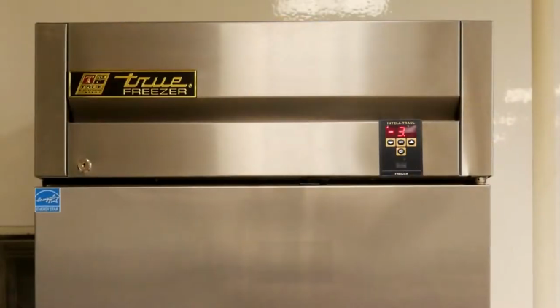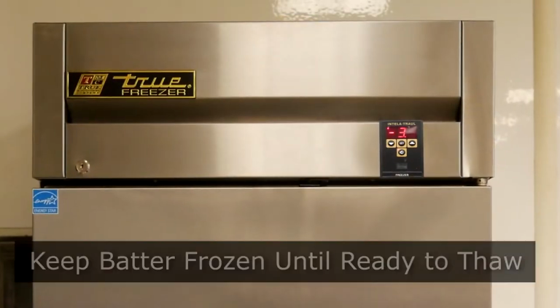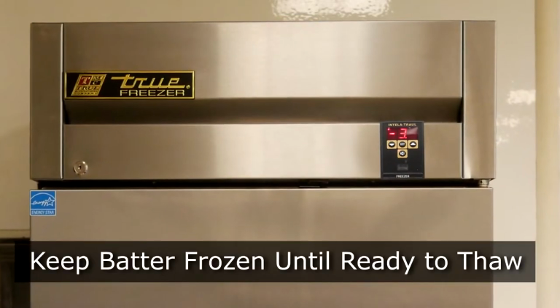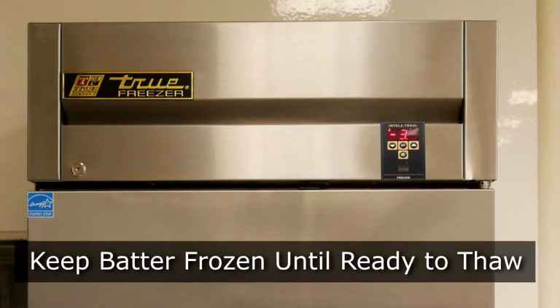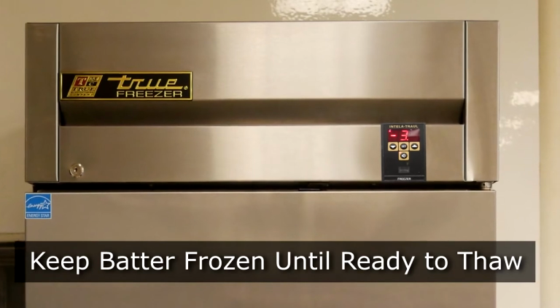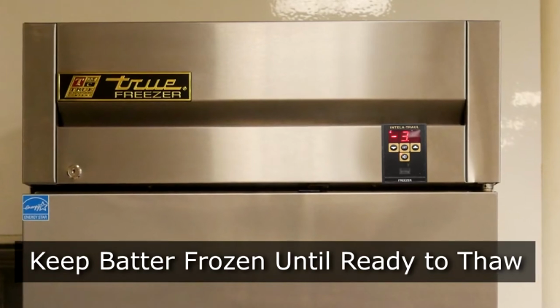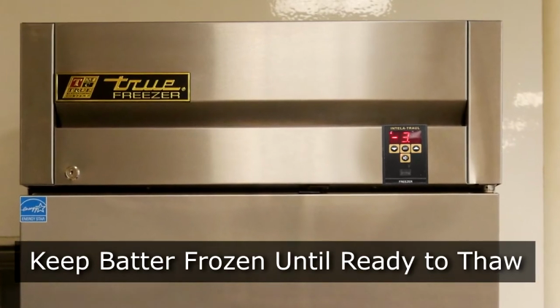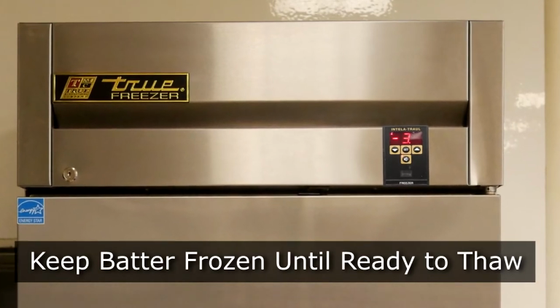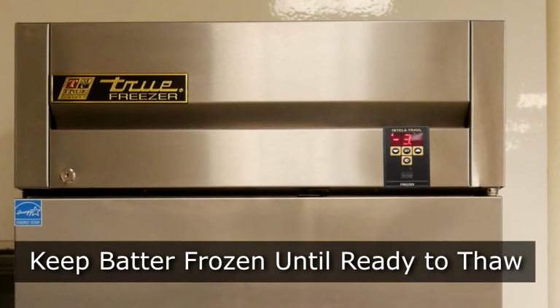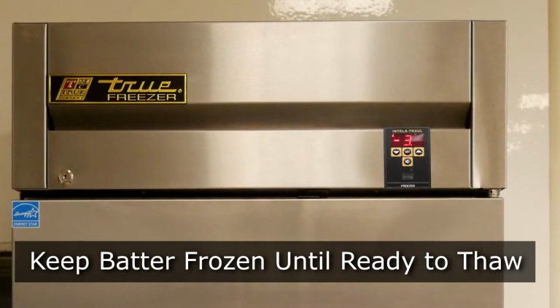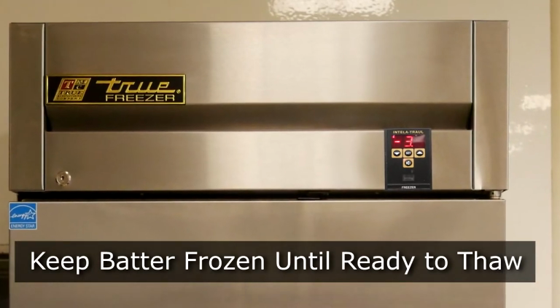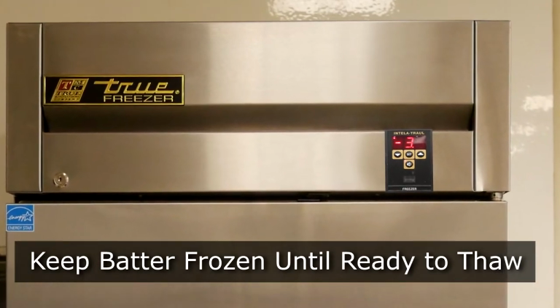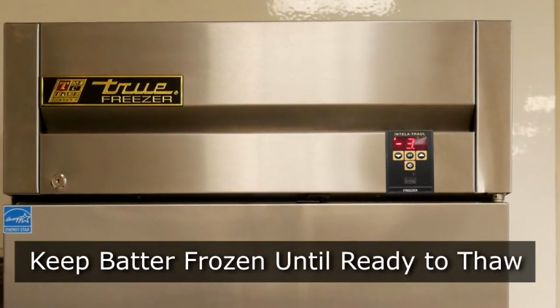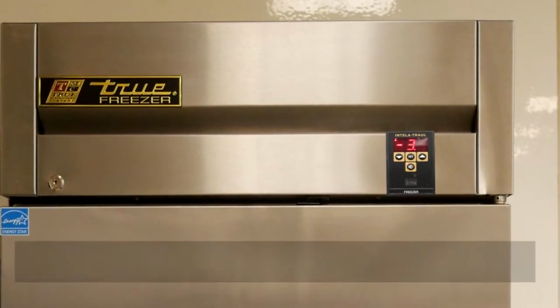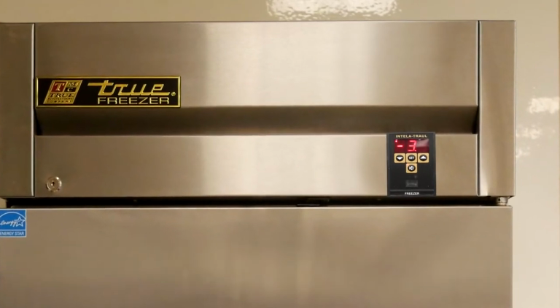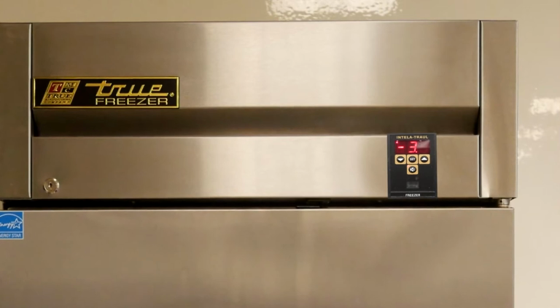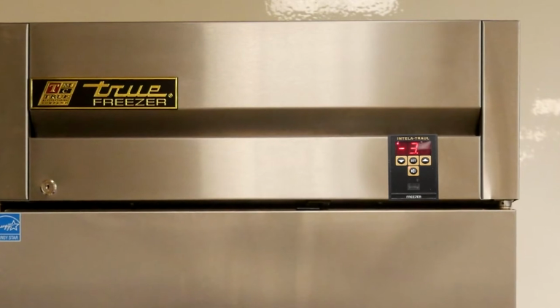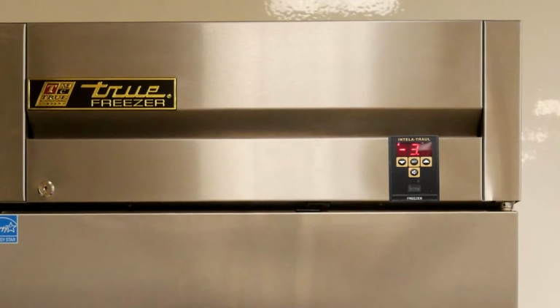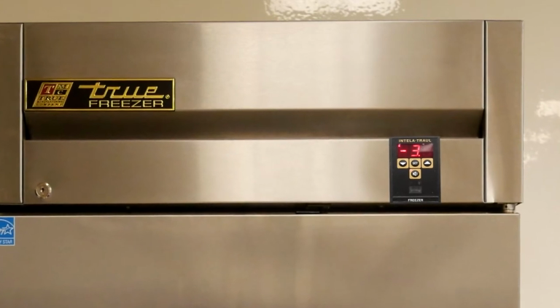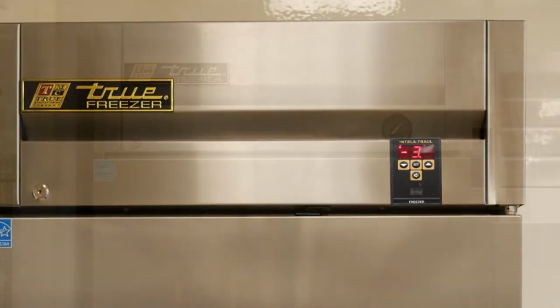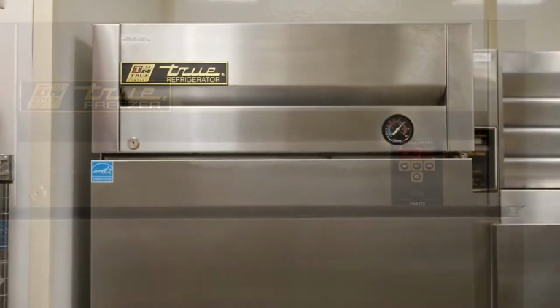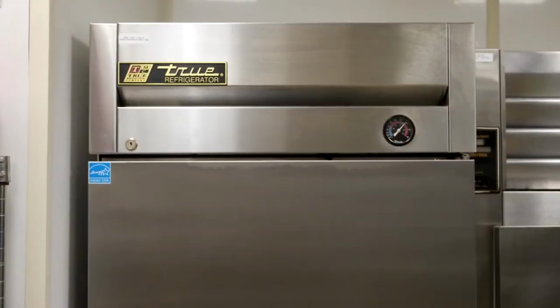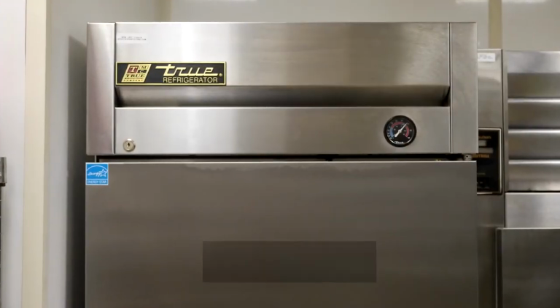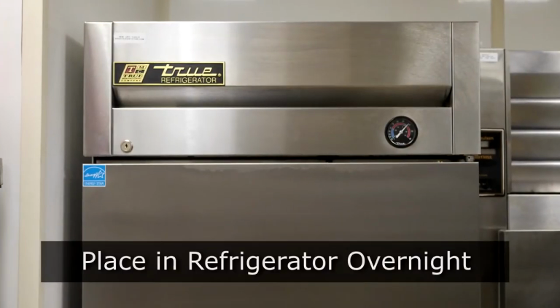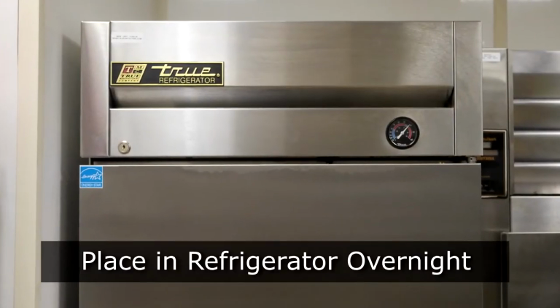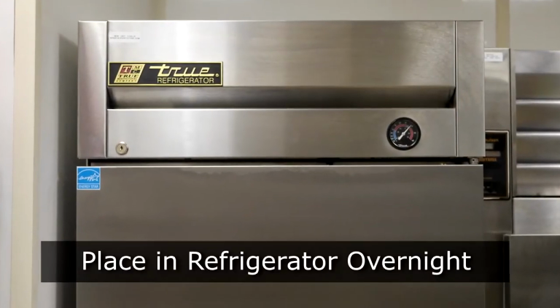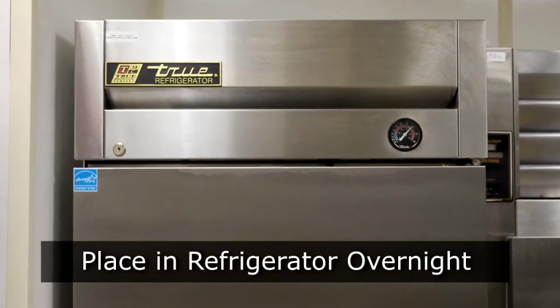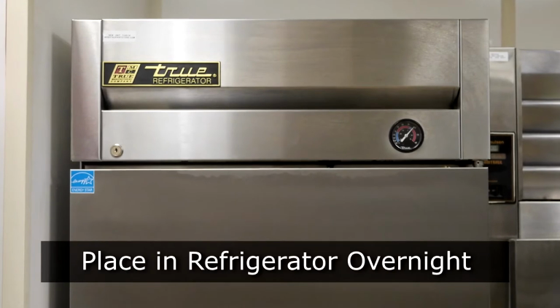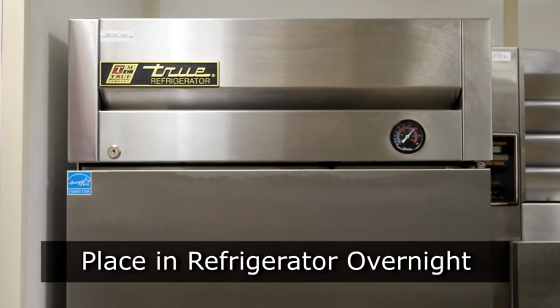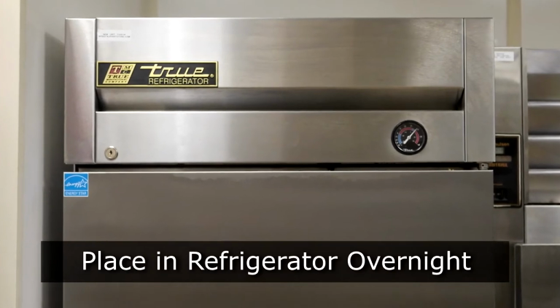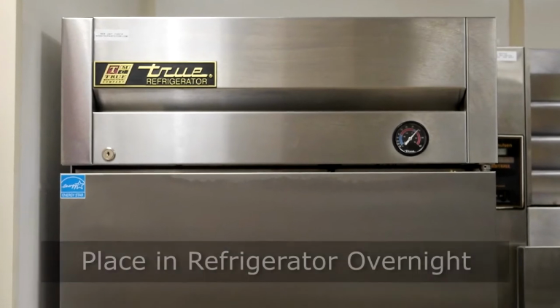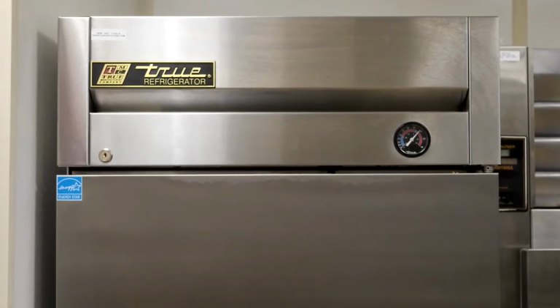It is very important that your batter be kept frozen at zero degrees or below until ready to thaw. When you are ready to thaw, remove the case from the freezer, remove the pails from the box, and place in your refrigerator overnight for best results.